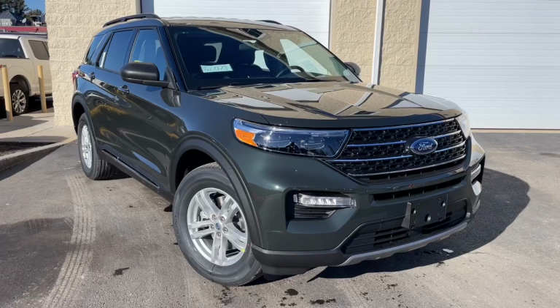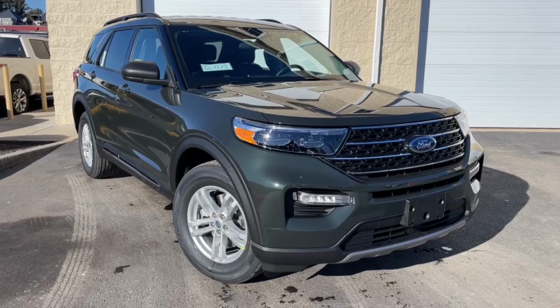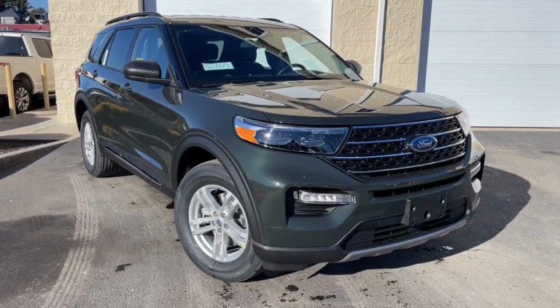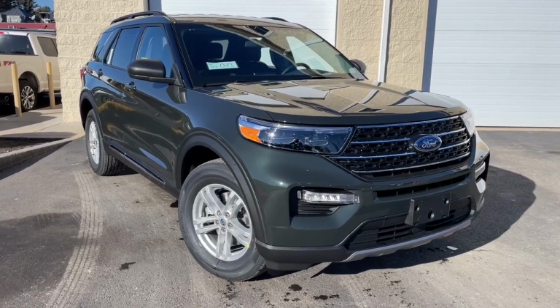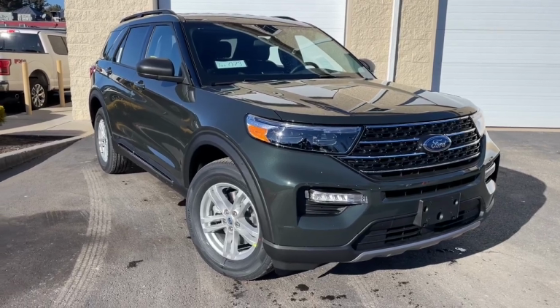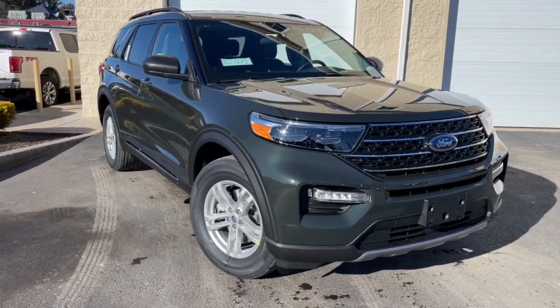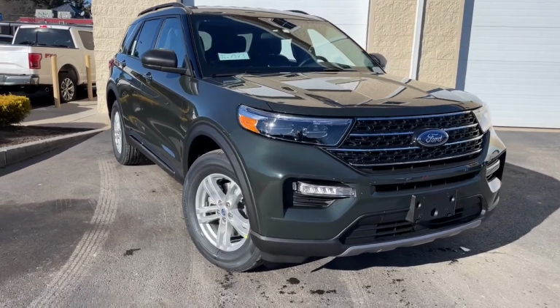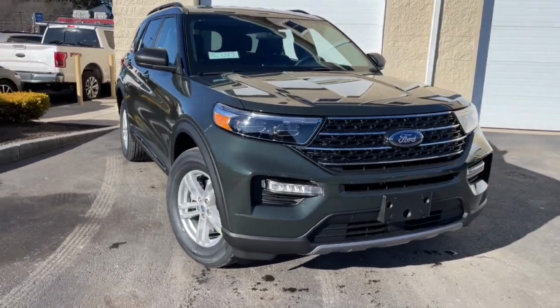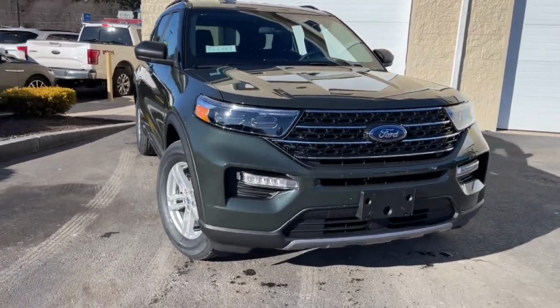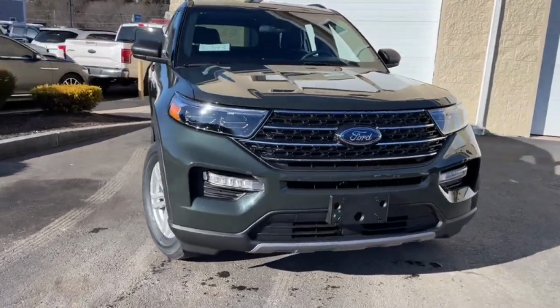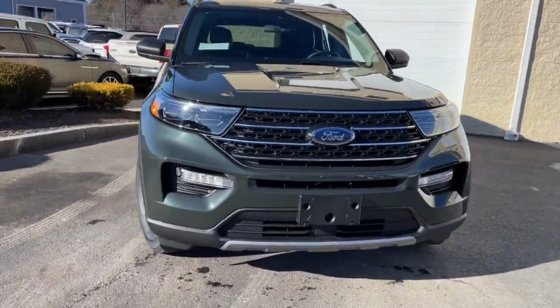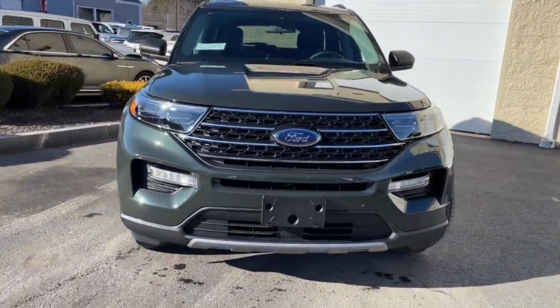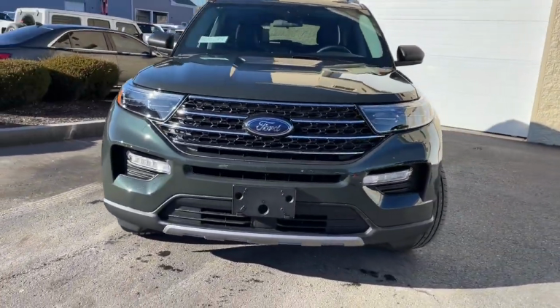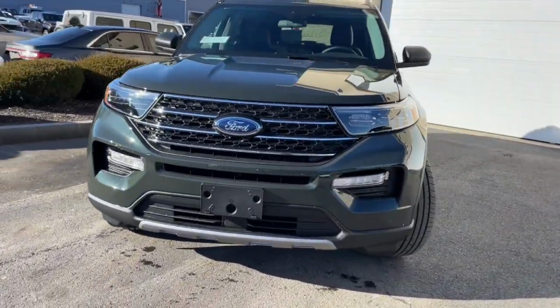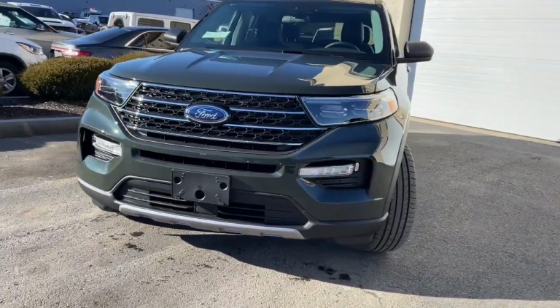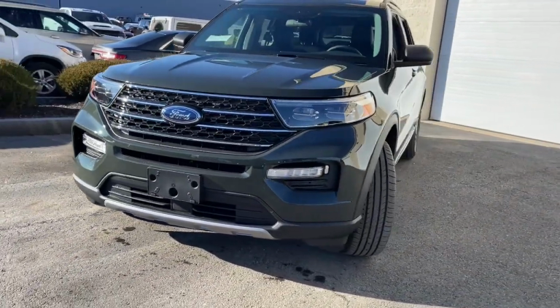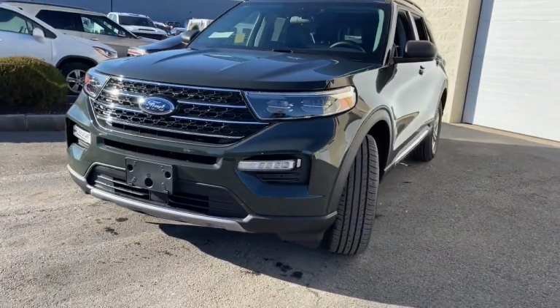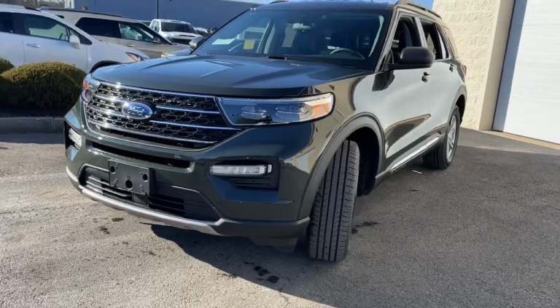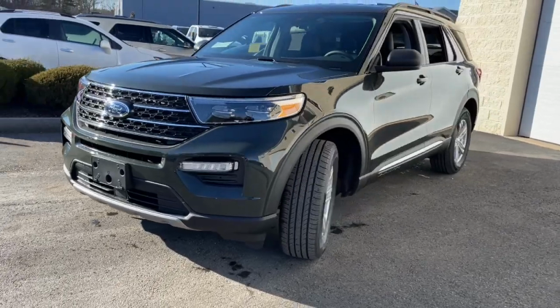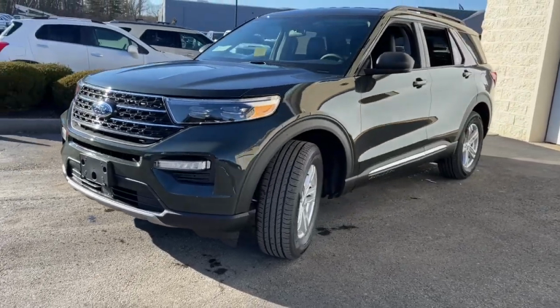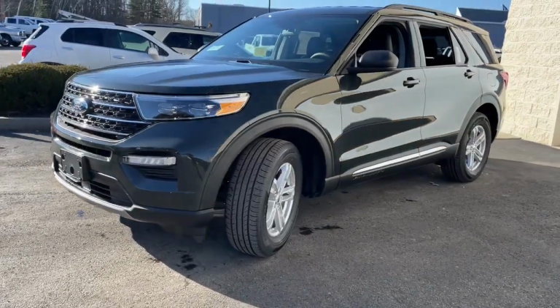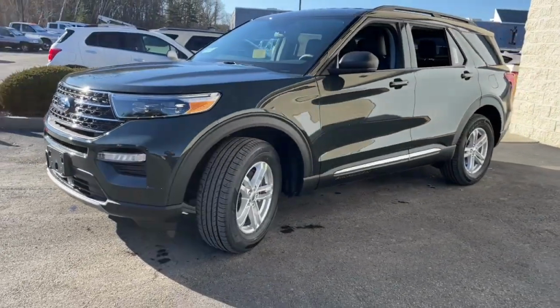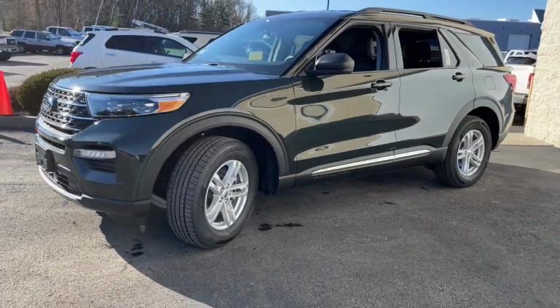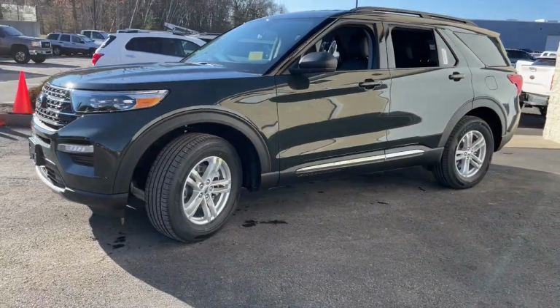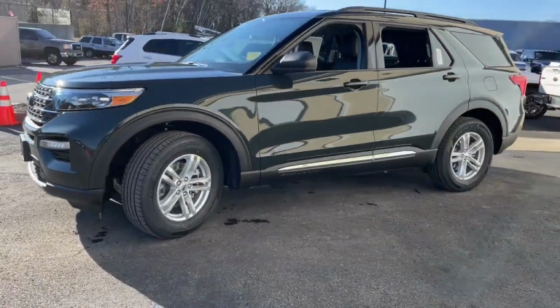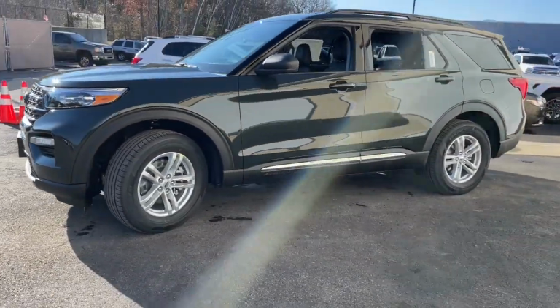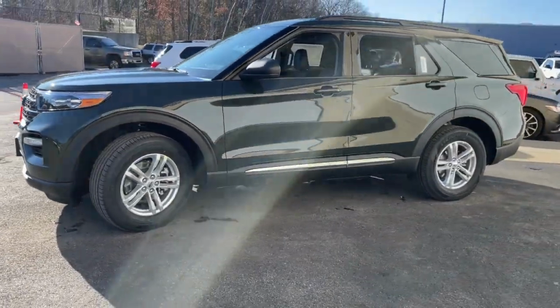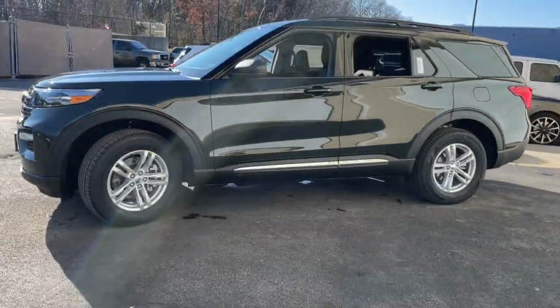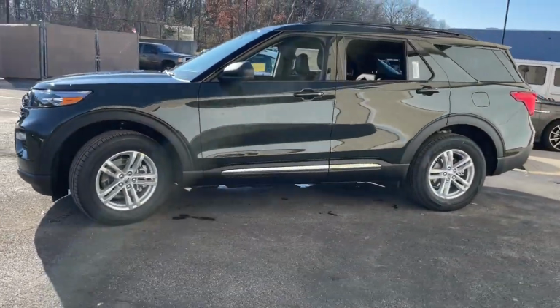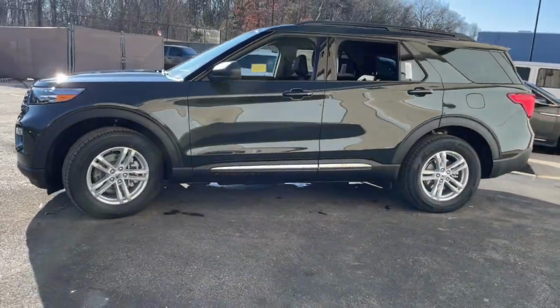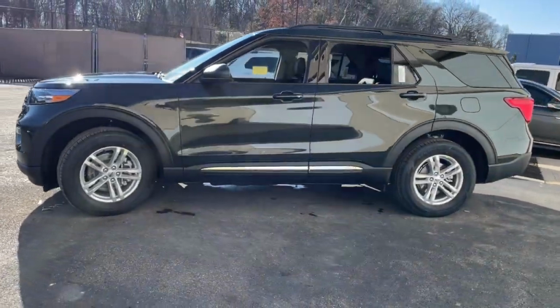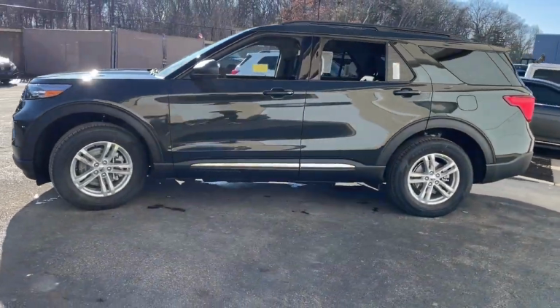Get a feel for the 2023 Ford Explorer. Take on every project with confidence in this spacious, versatile Explorer.